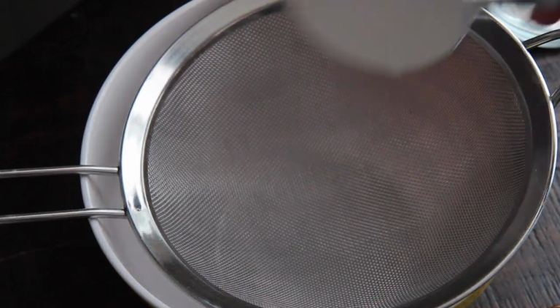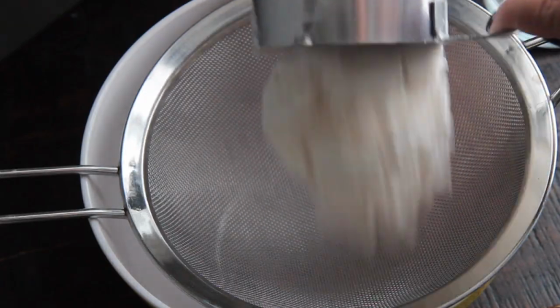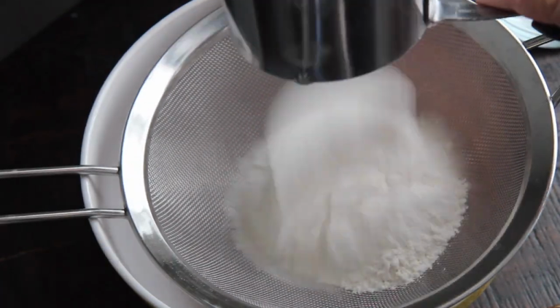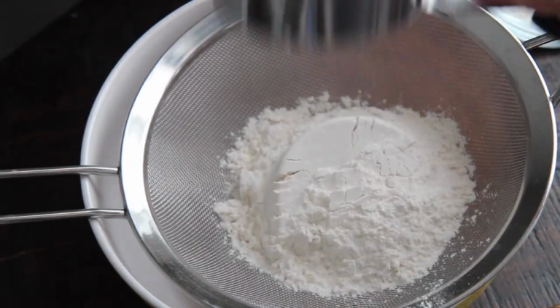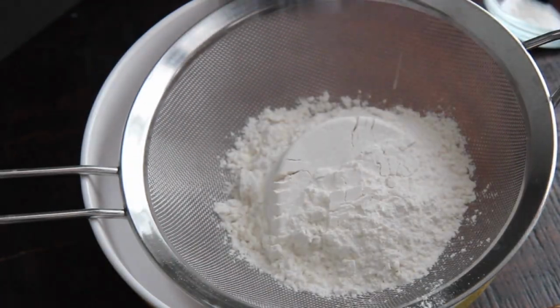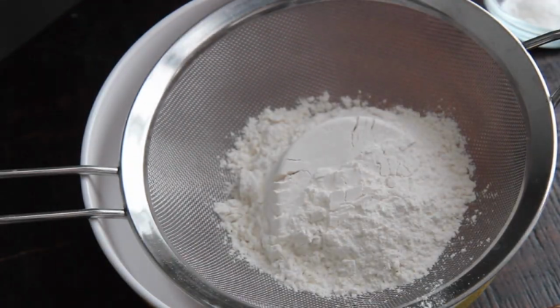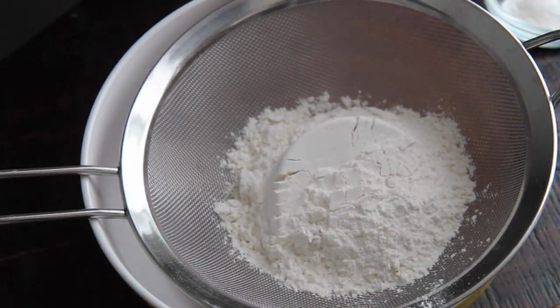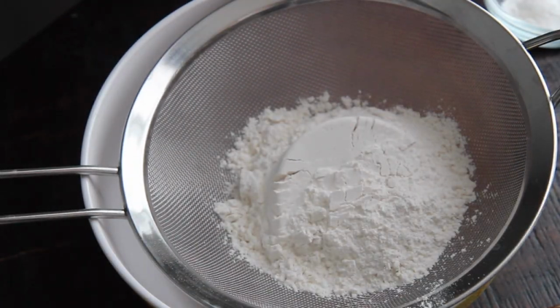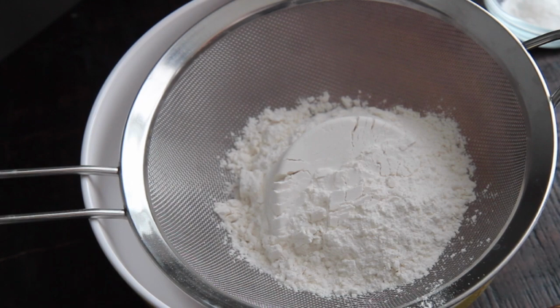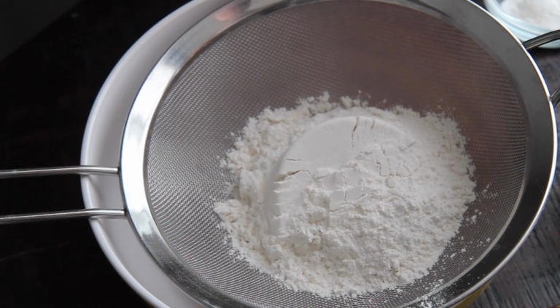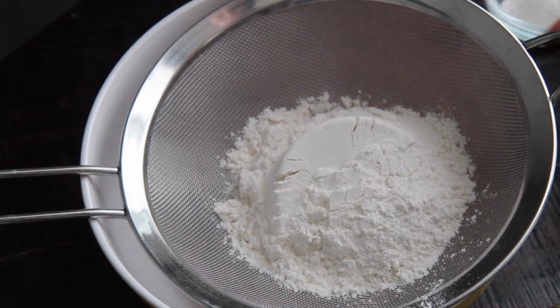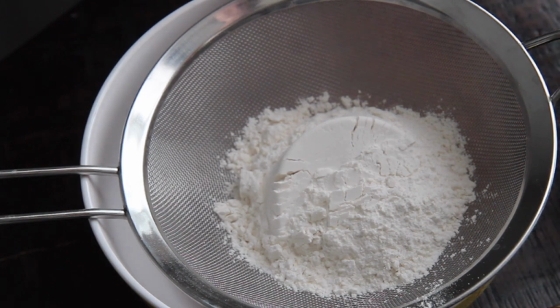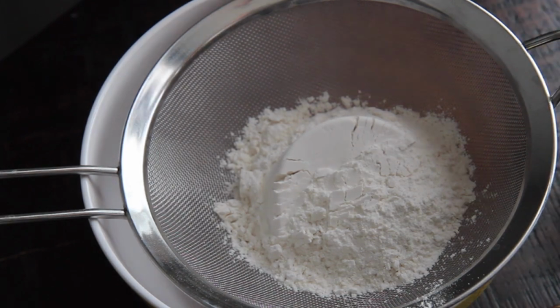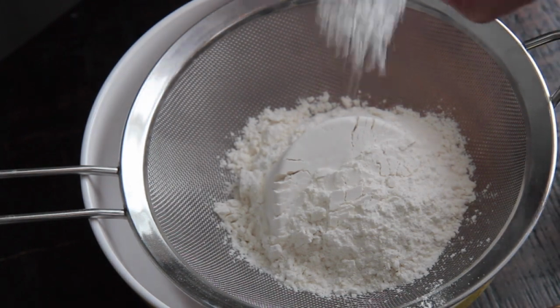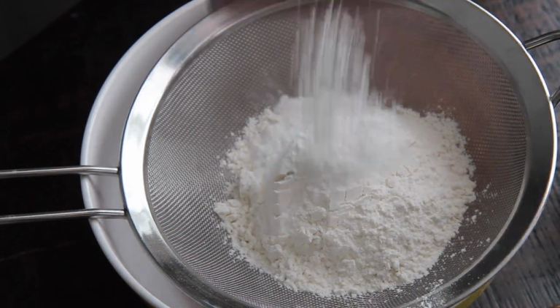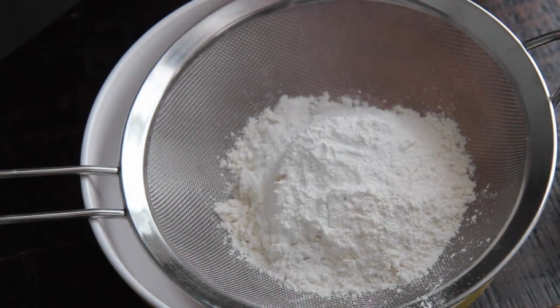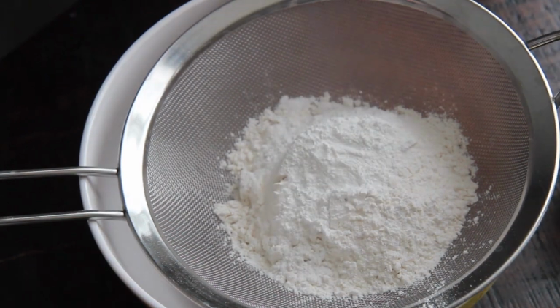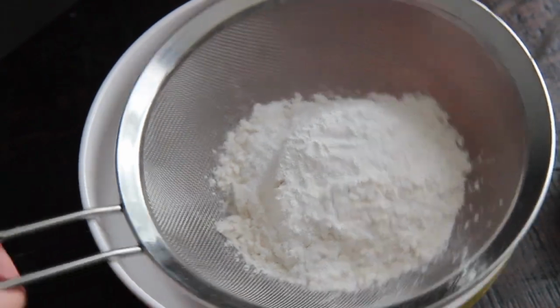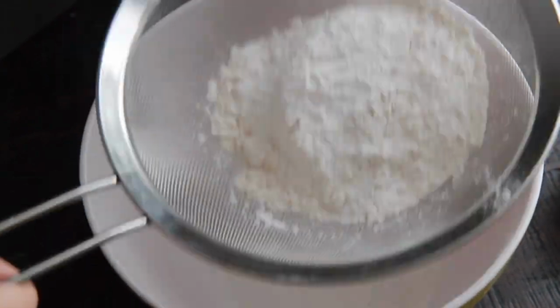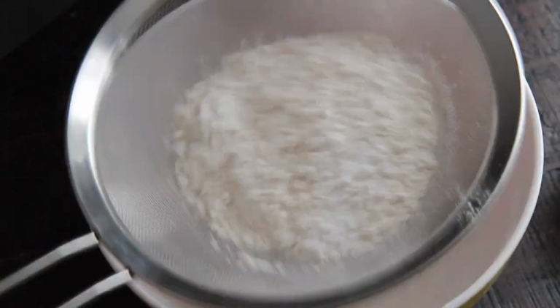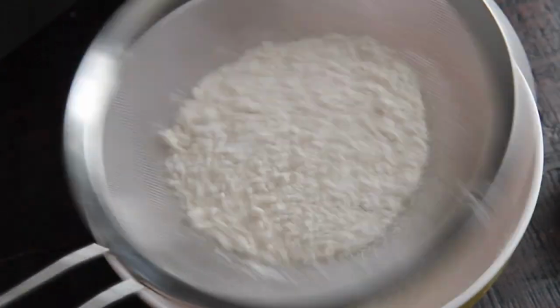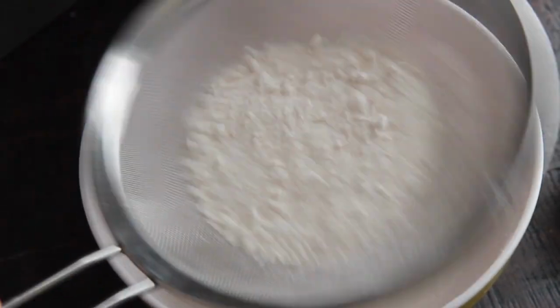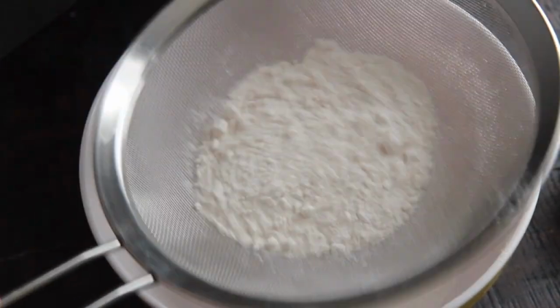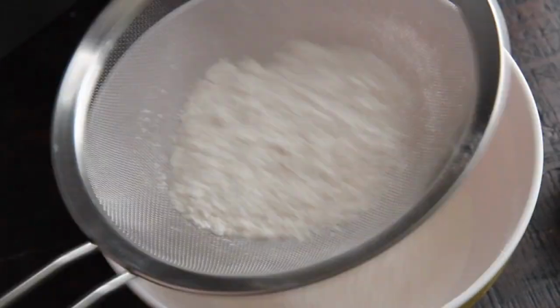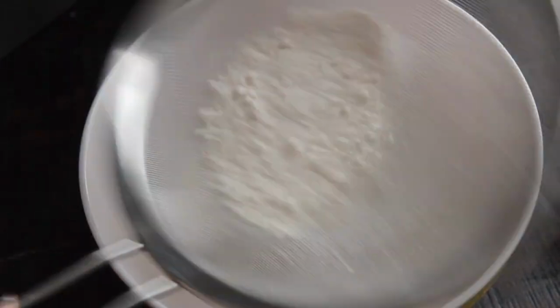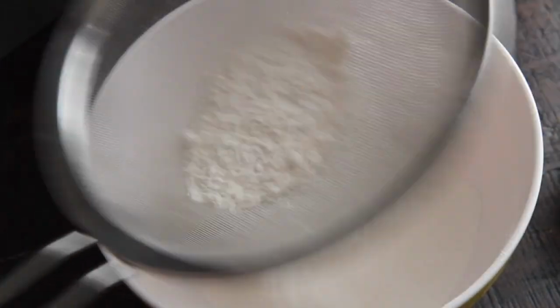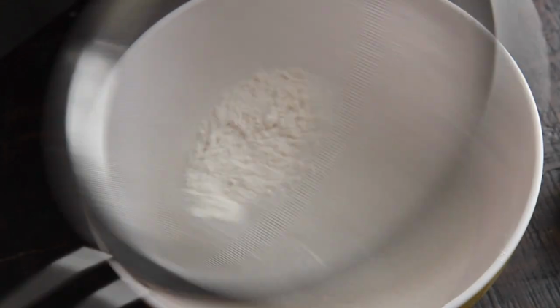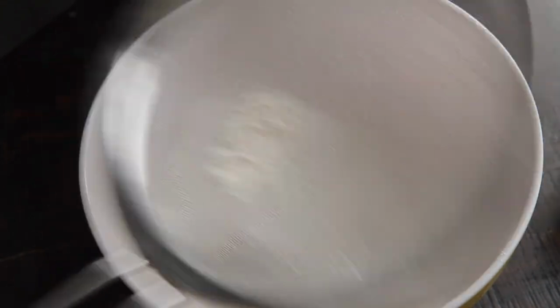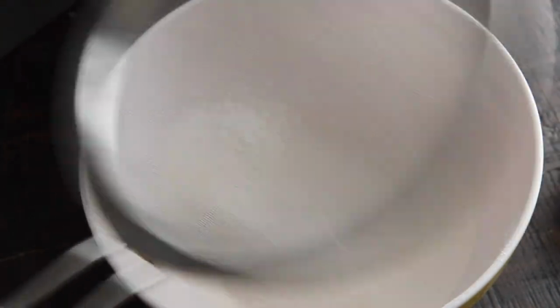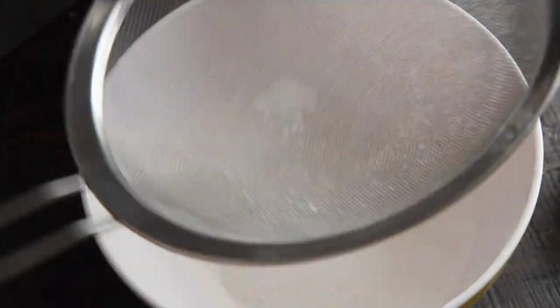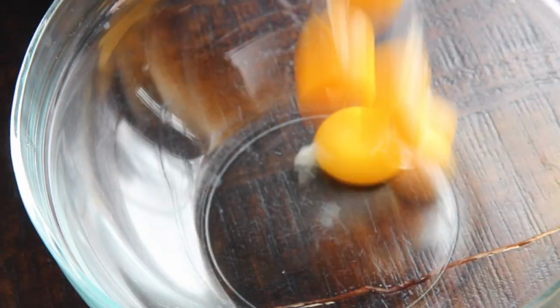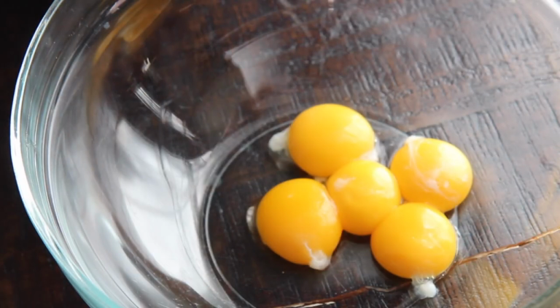The first thing you want to do is sift the all-purpose flour, baking powder, and salt. You don't have to sift the salt, but I just run it through as well. Go ahead and set that aside.